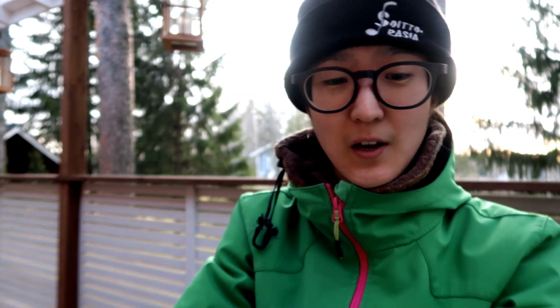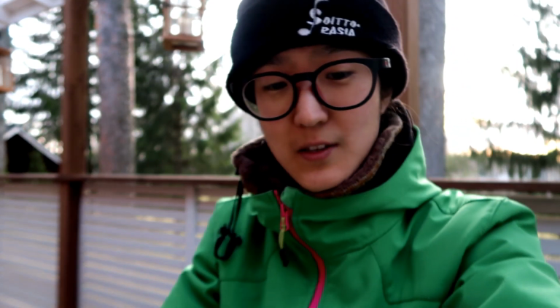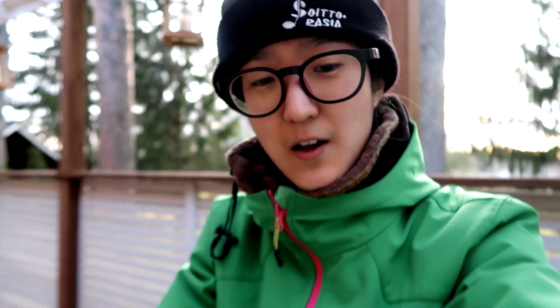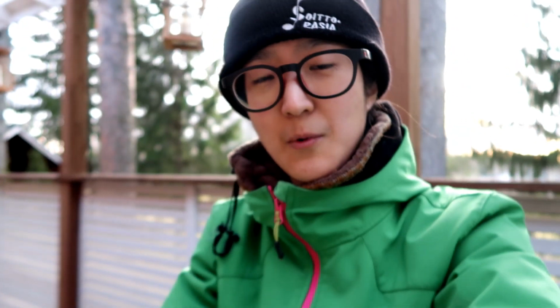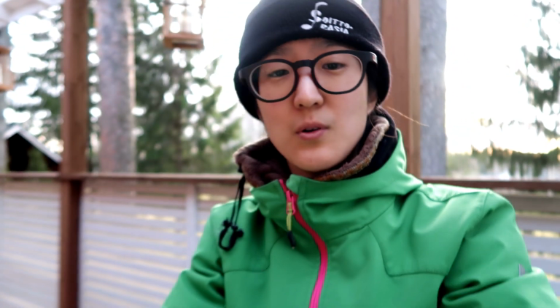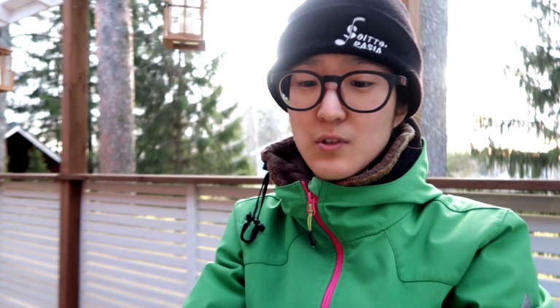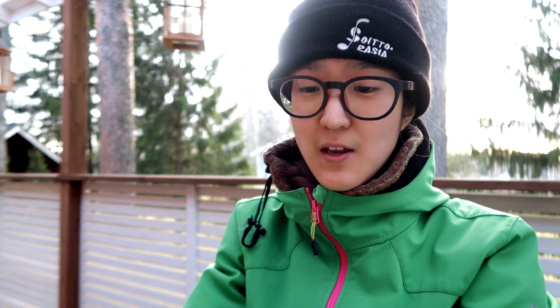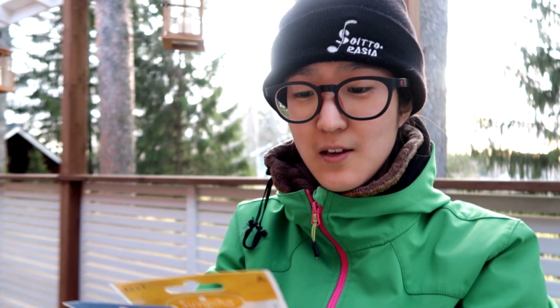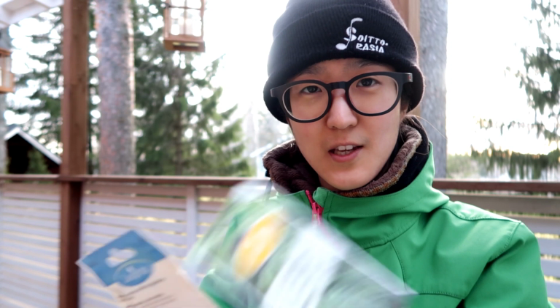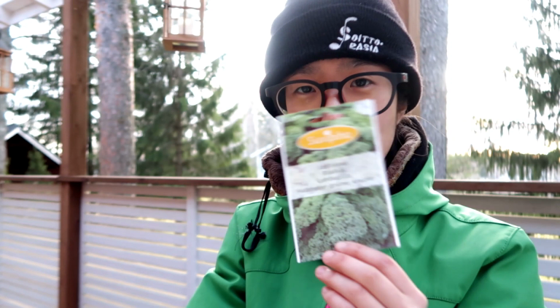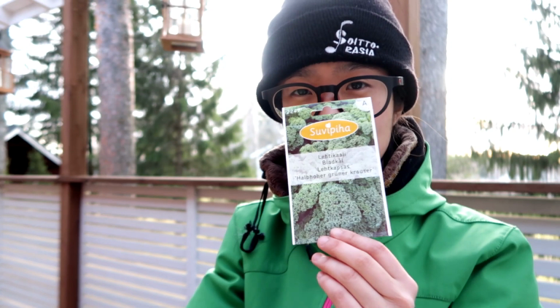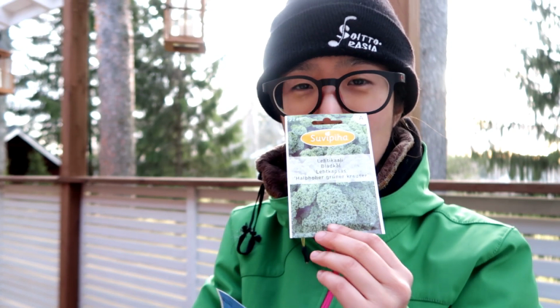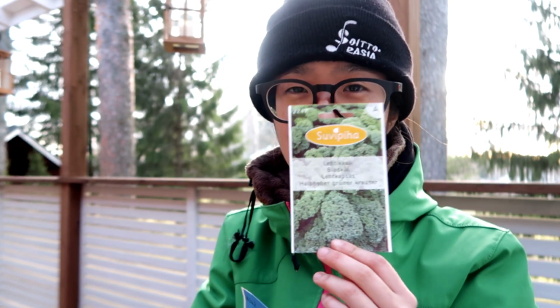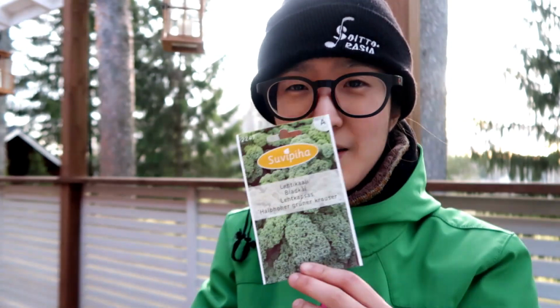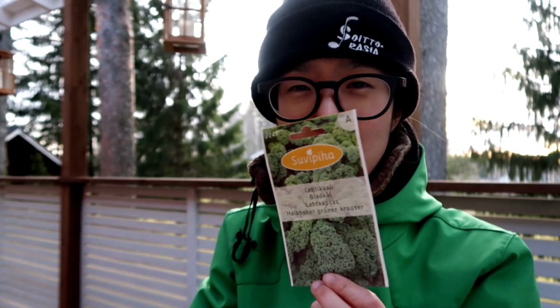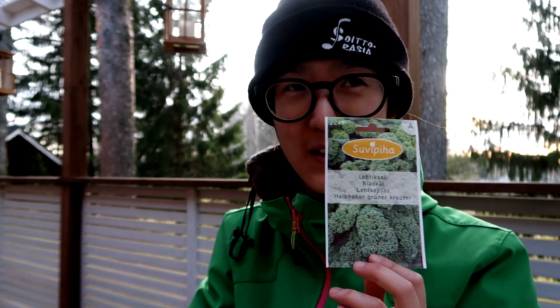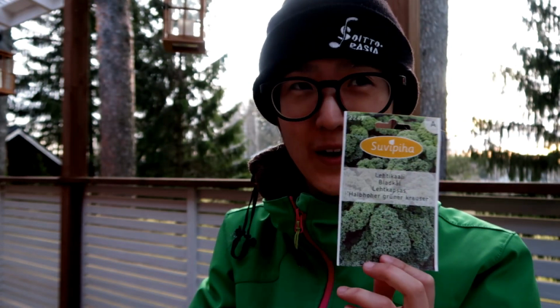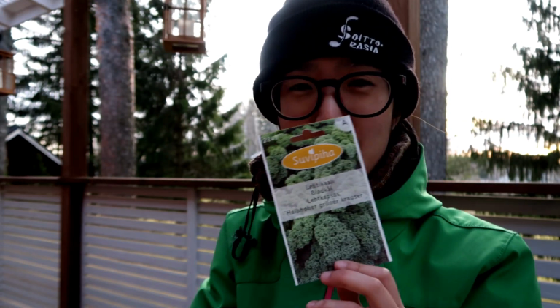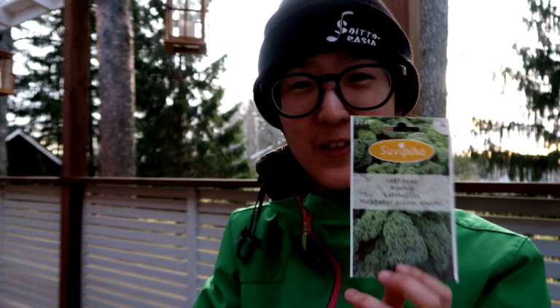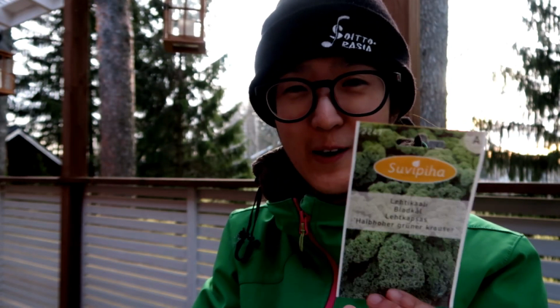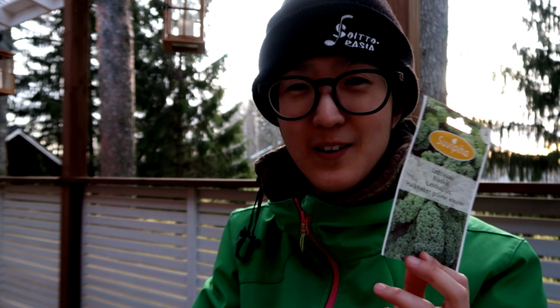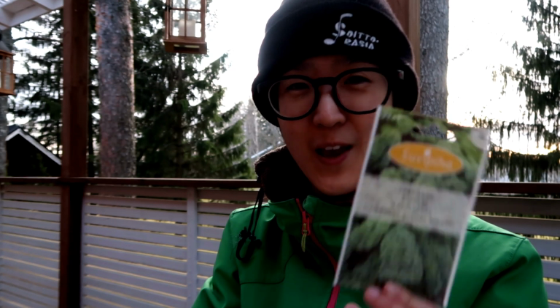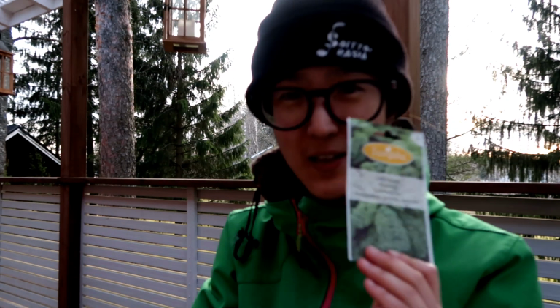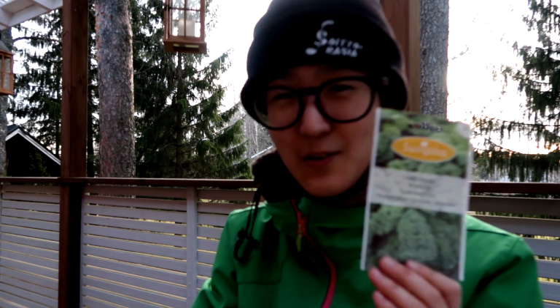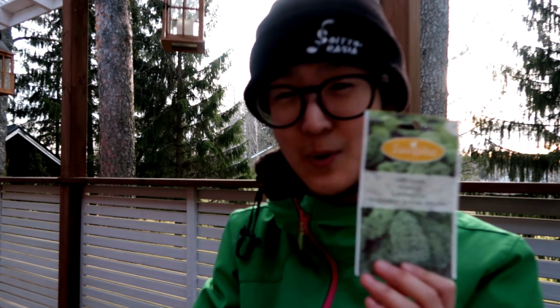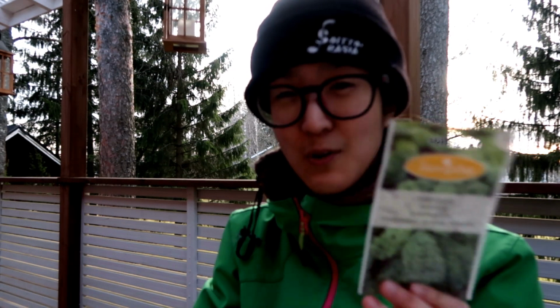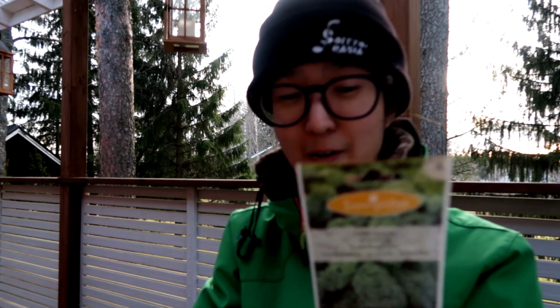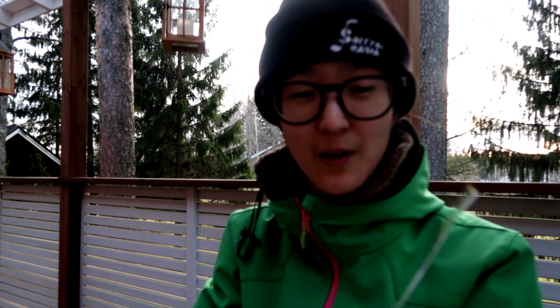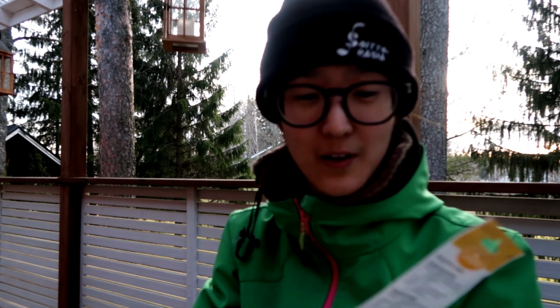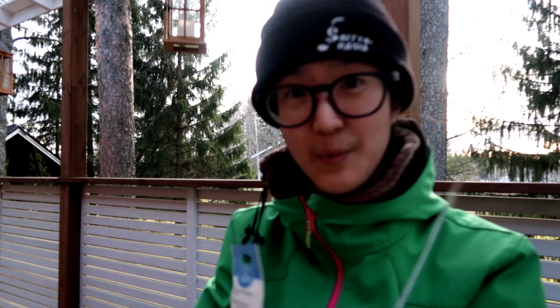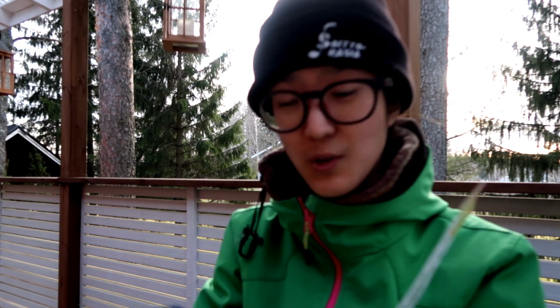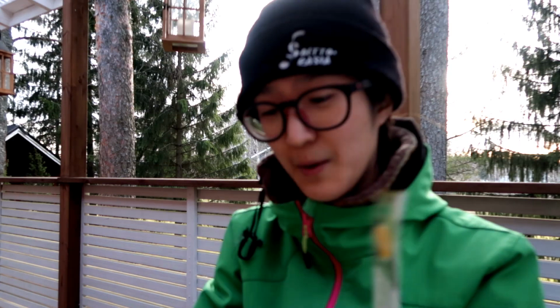Another thing I'm going to sow today is kale. I've actually never tried kale, but I've heard really good things about it. It's supposed to grow fairly well in a cooler climate.